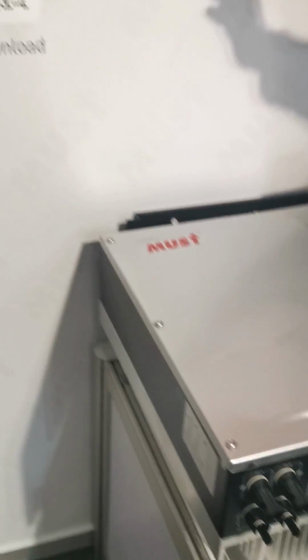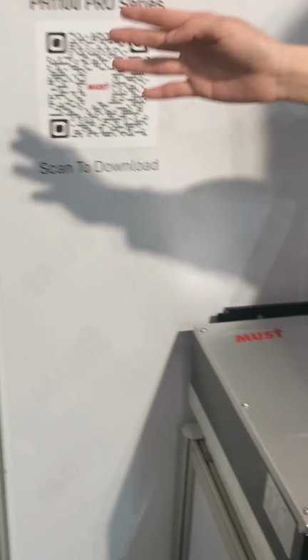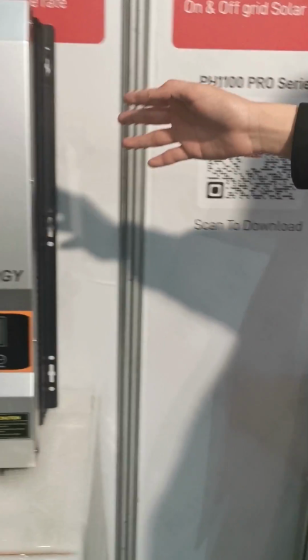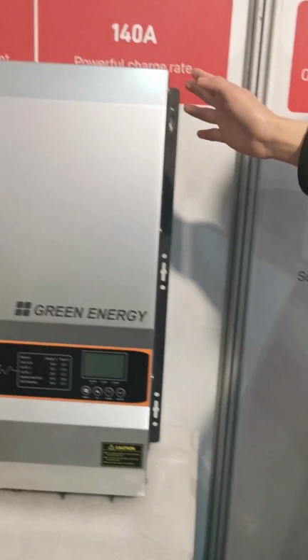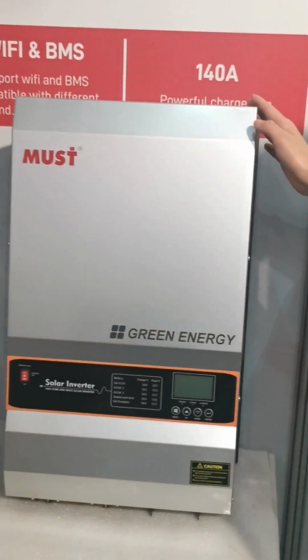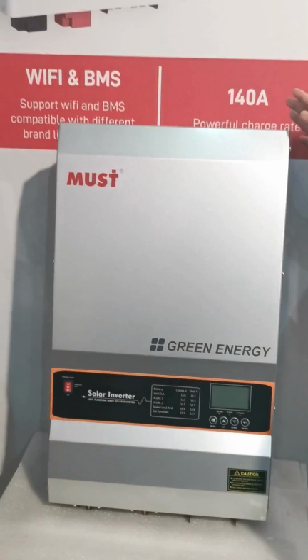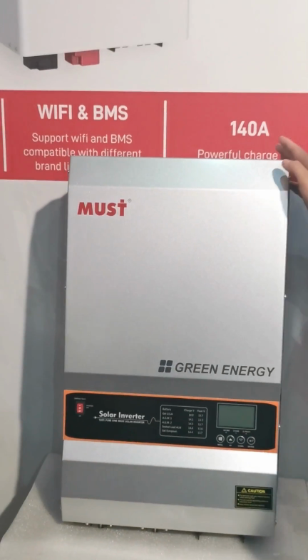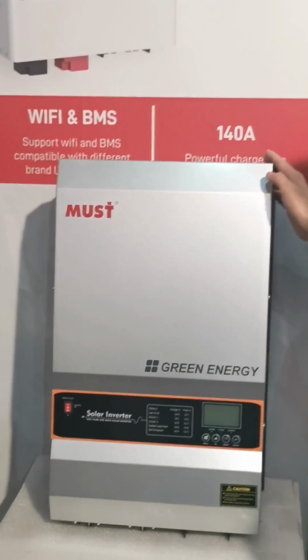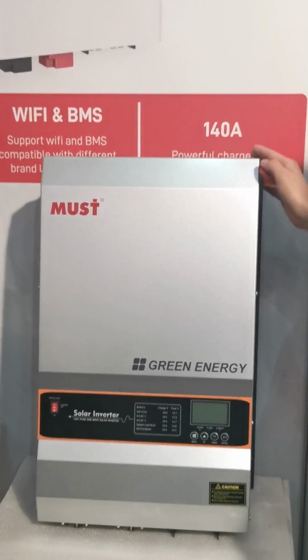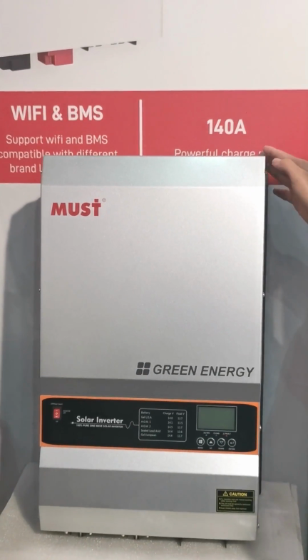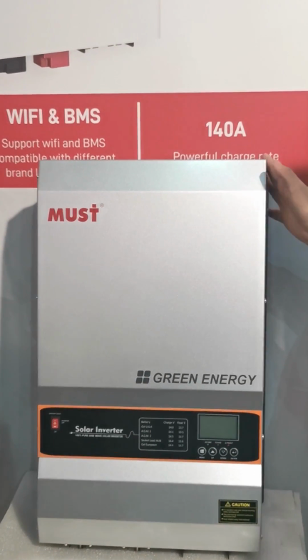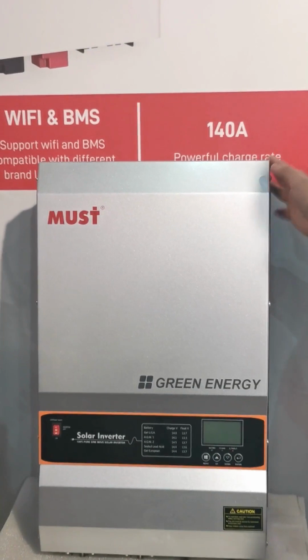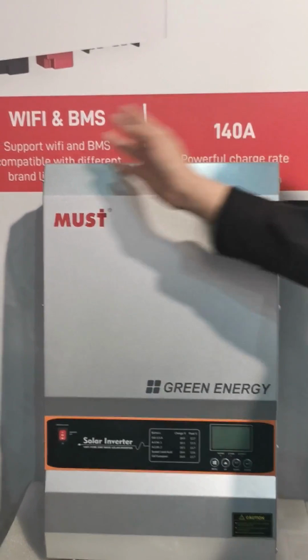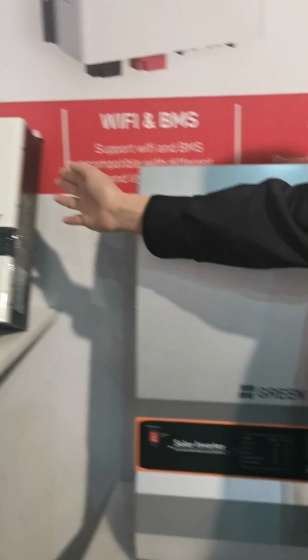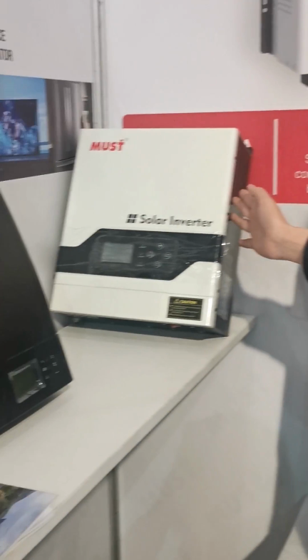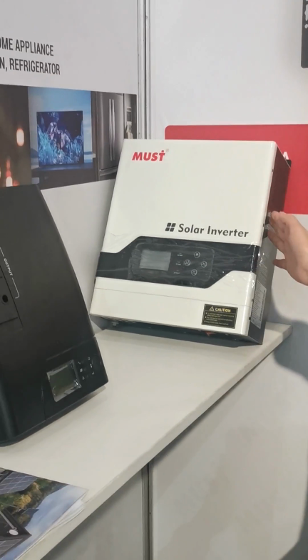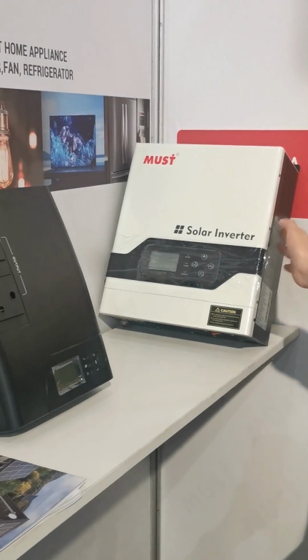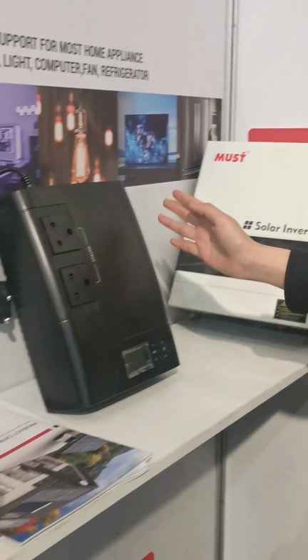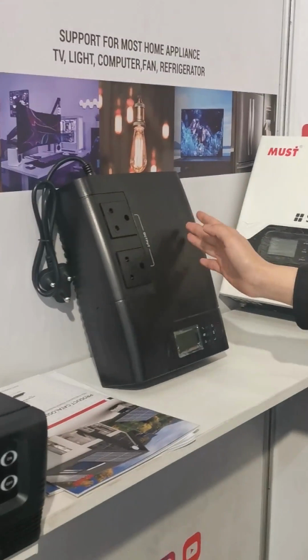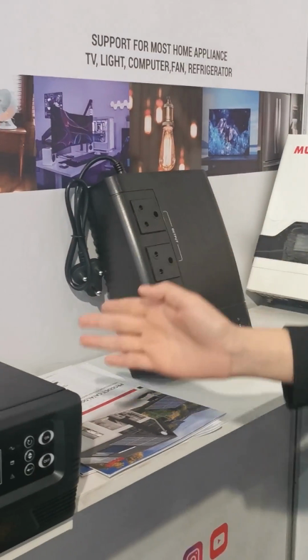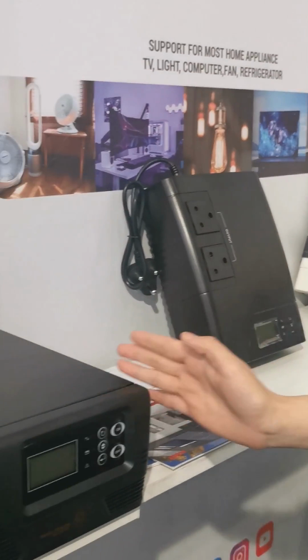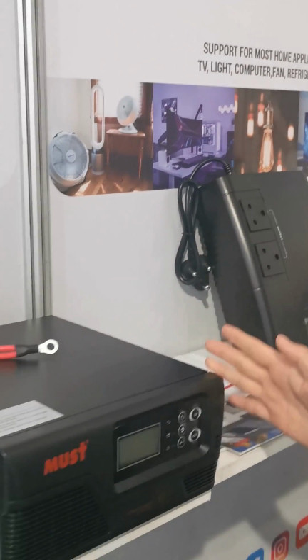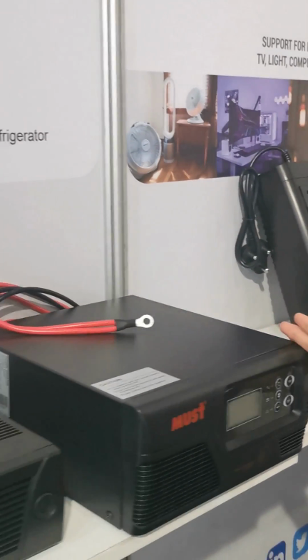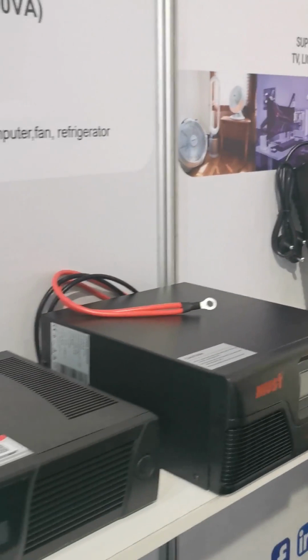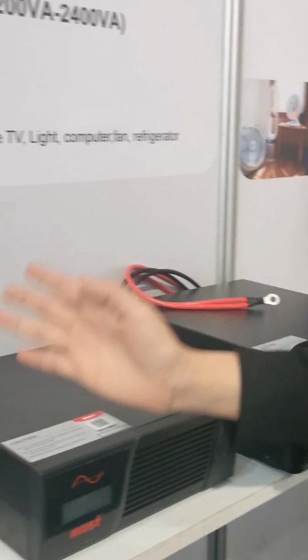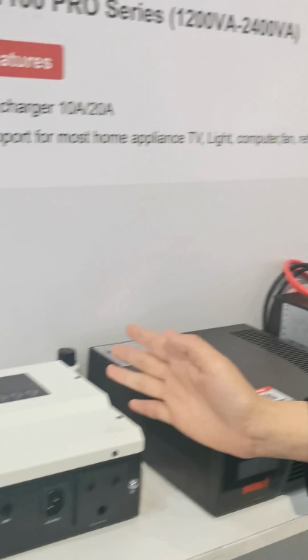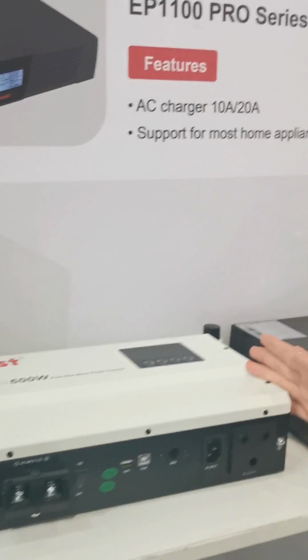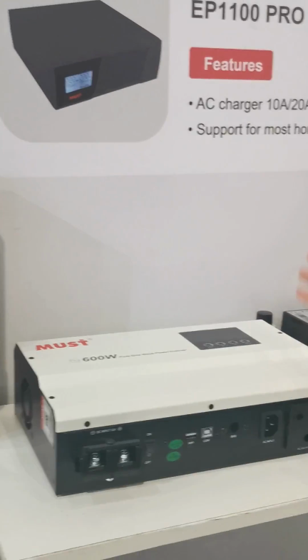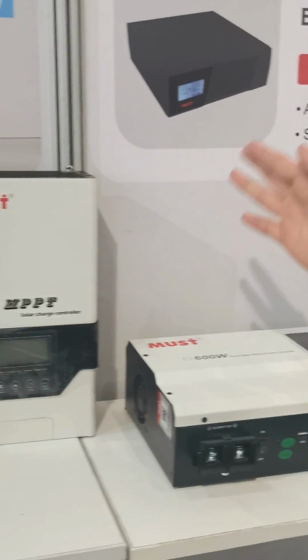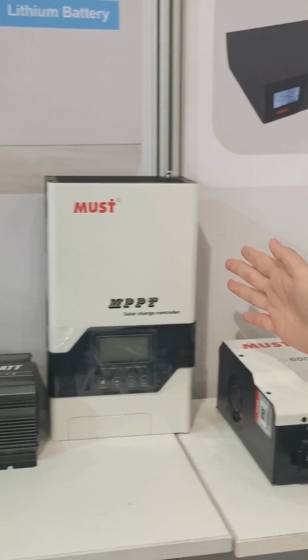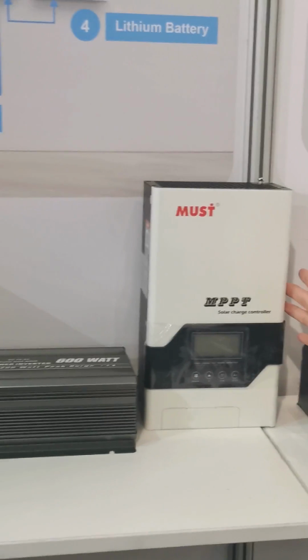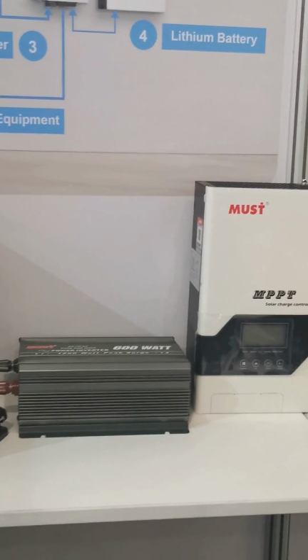And this is our low-frequency solar inverter, high-frequency inverter, and UPS inverter, car inverter, and MPPT controller.